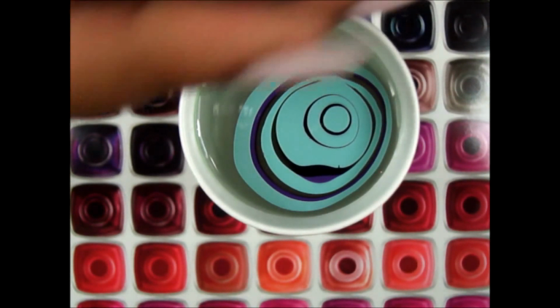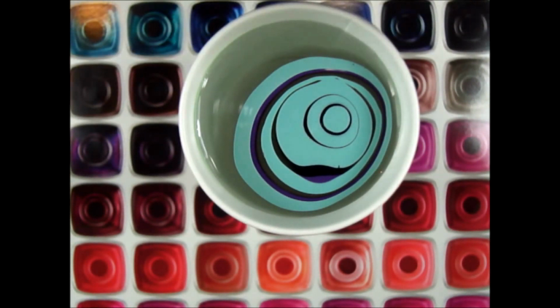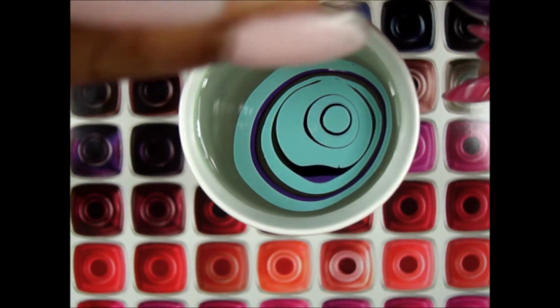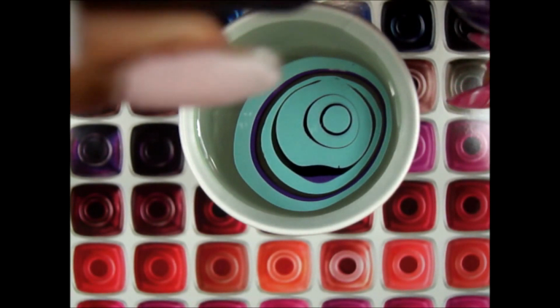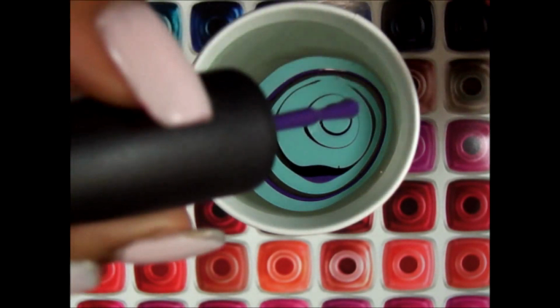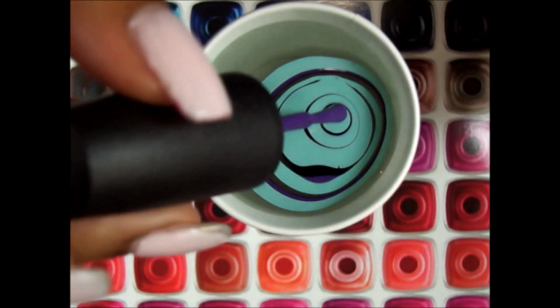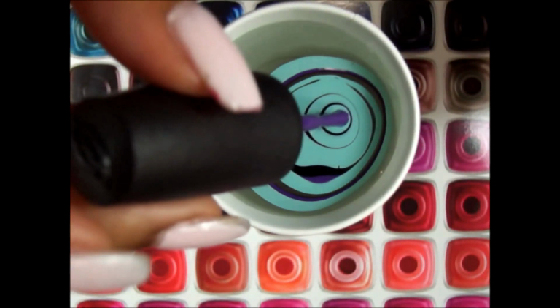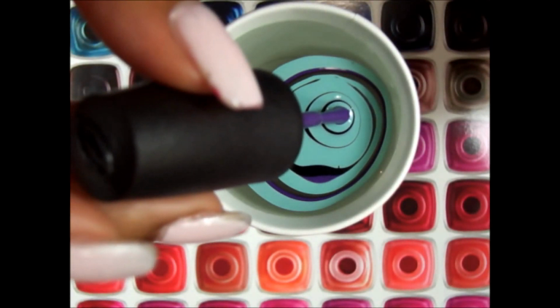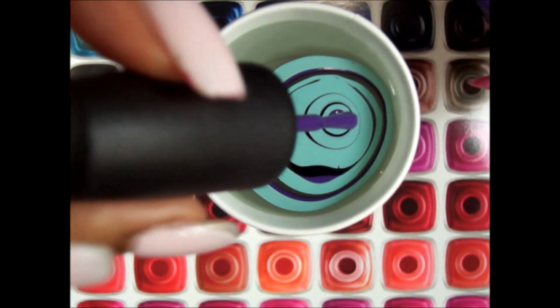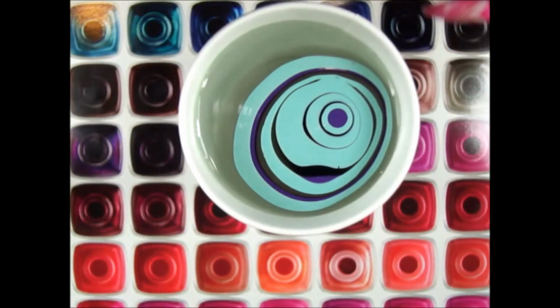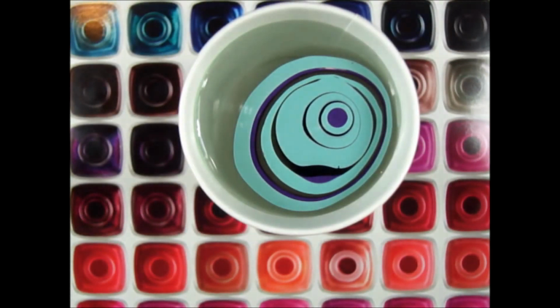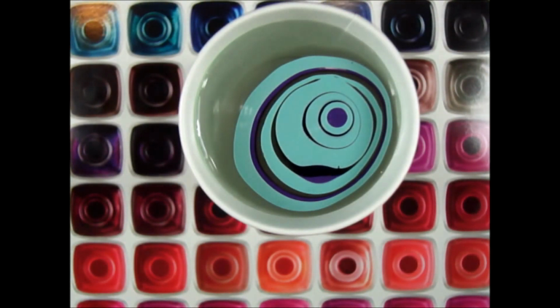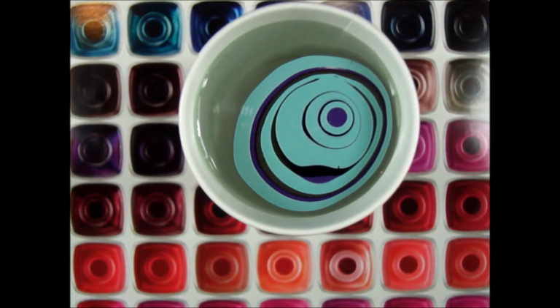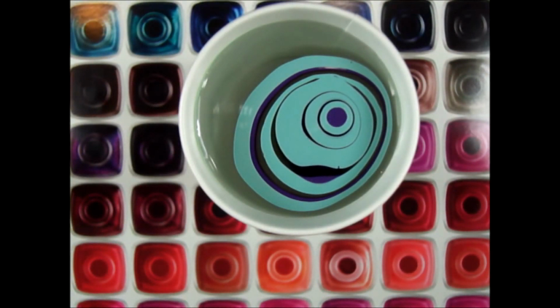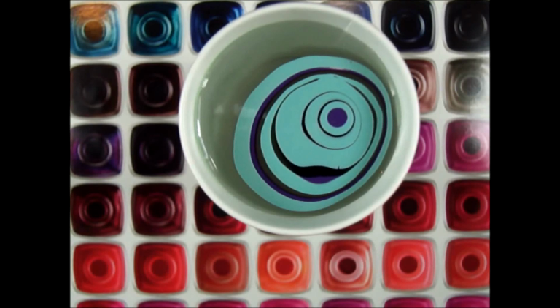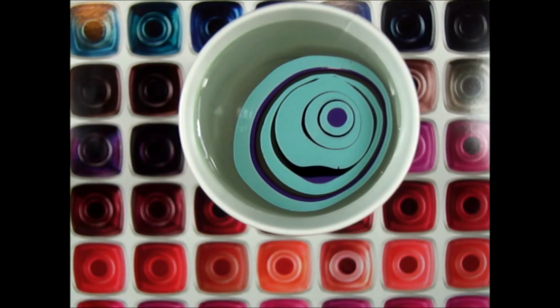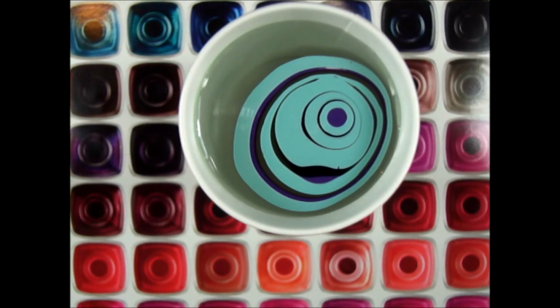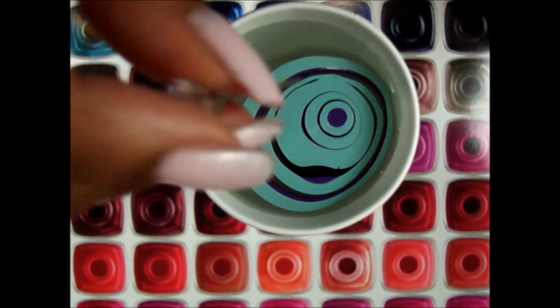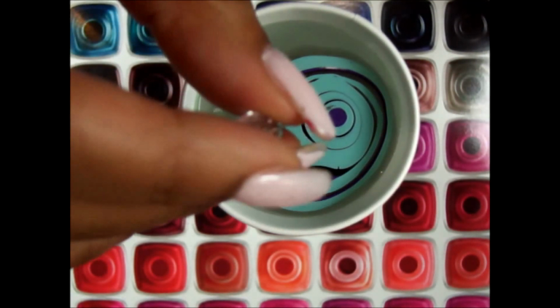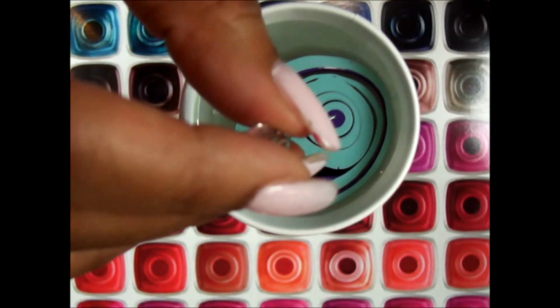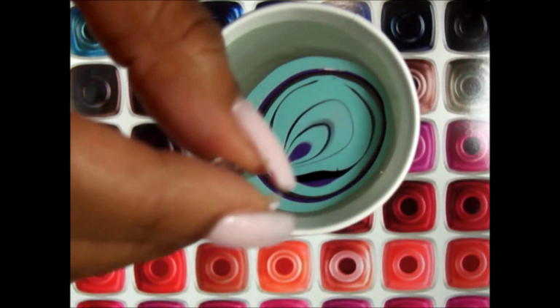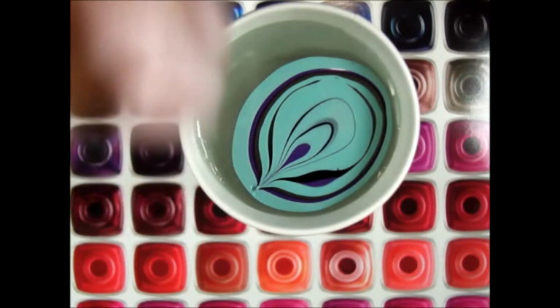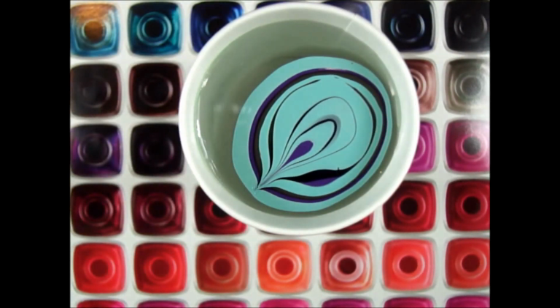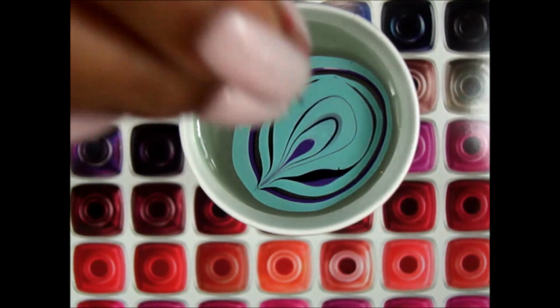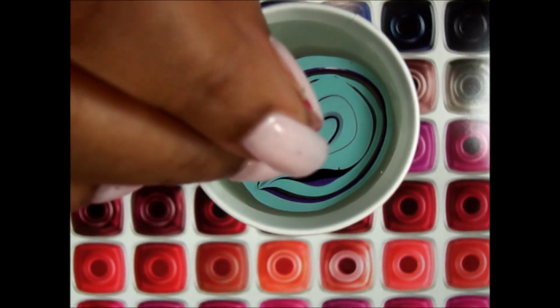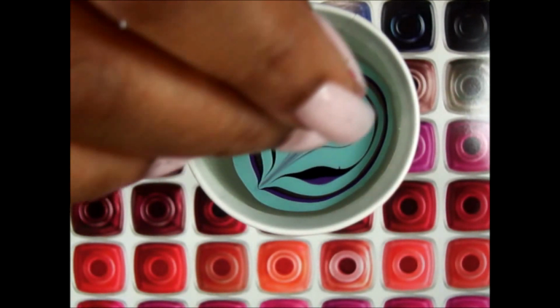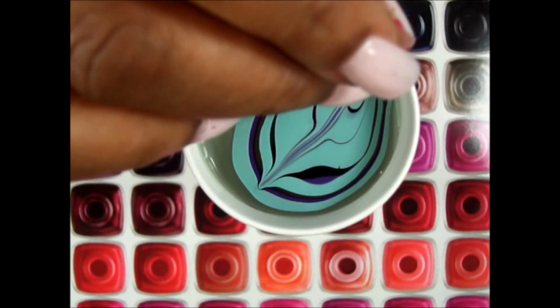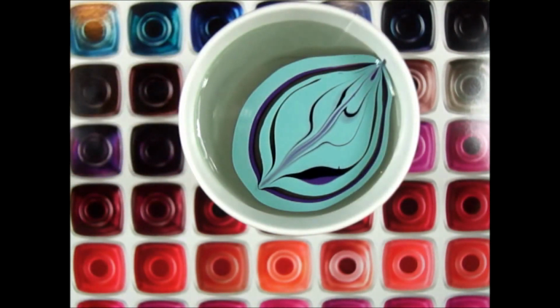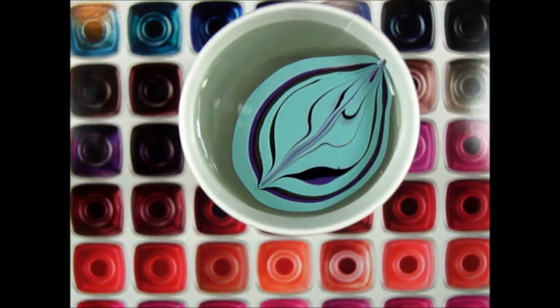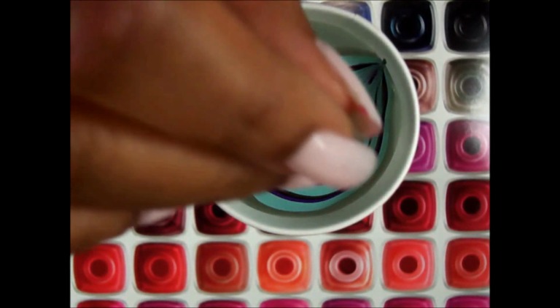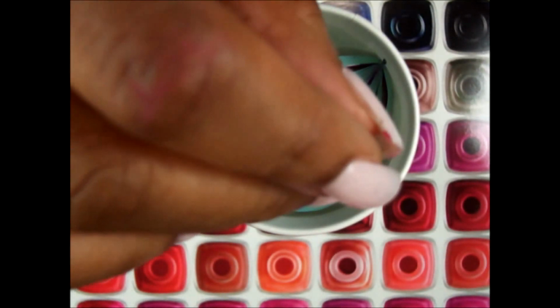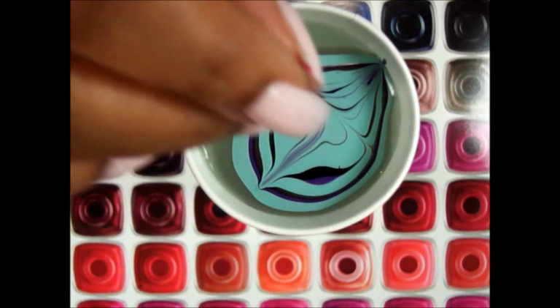Now, if you notice your colors aren't spreading, that's a whole other issue. It could be that the temperature isn't right, or it could be that you're using polishes that are a little bit too thick, which sometimes can cause an issue.